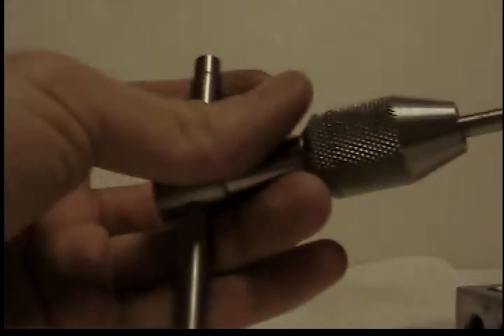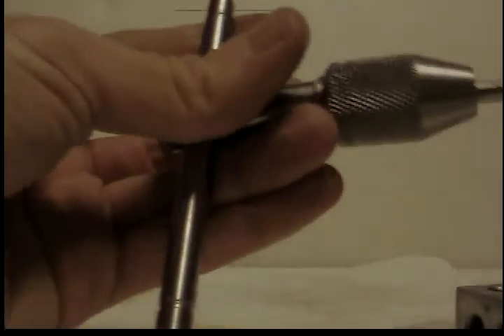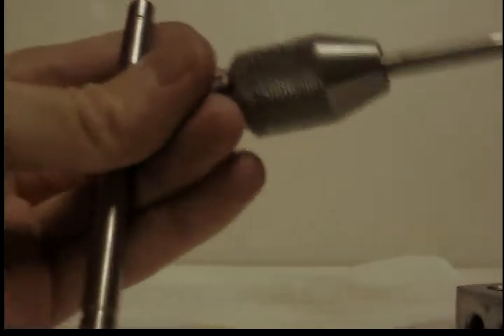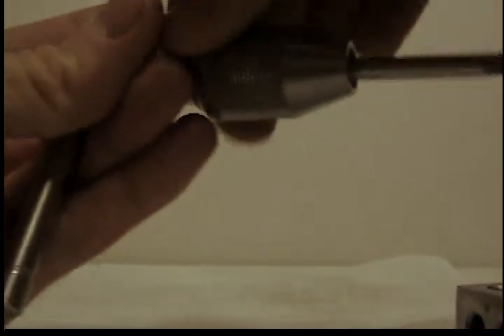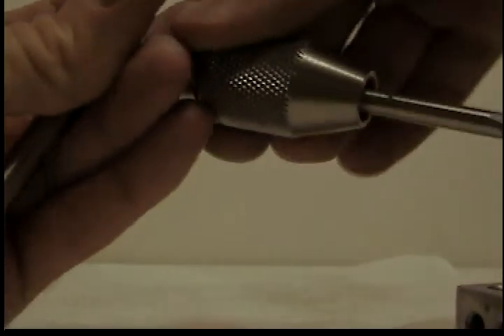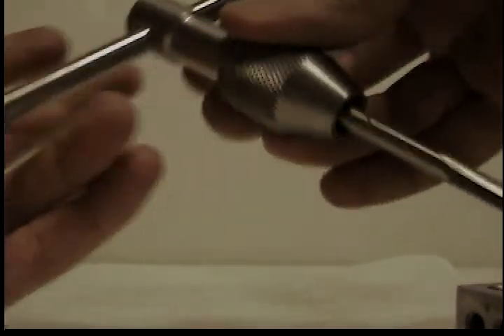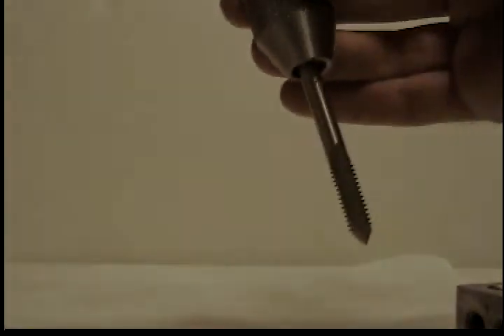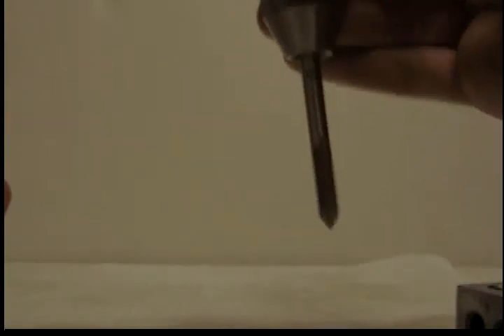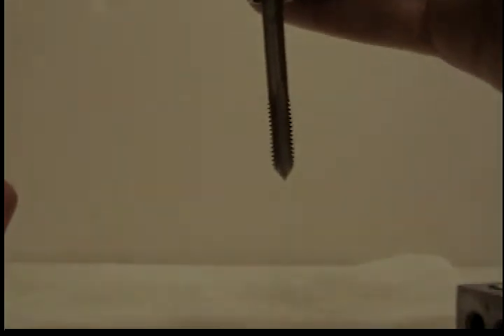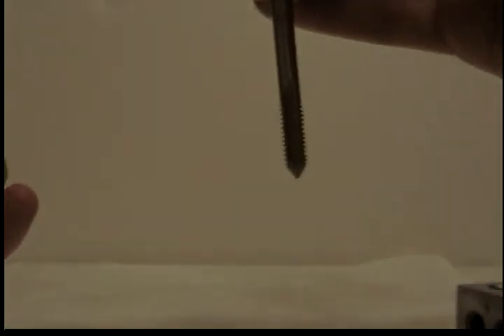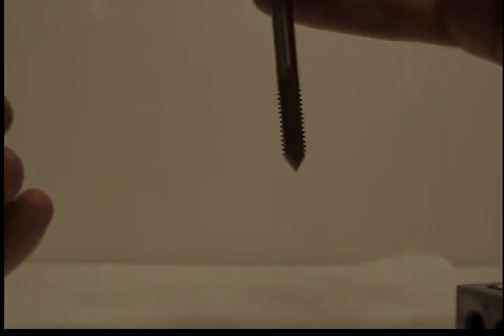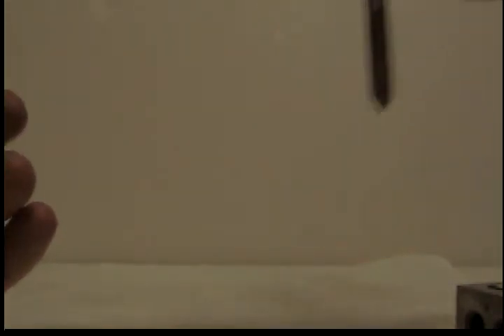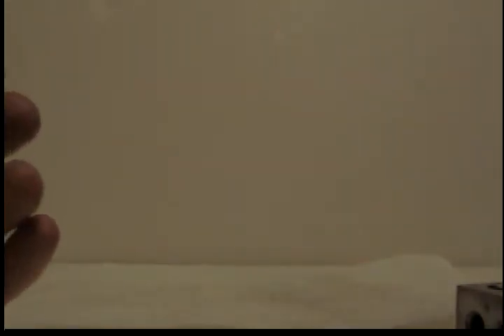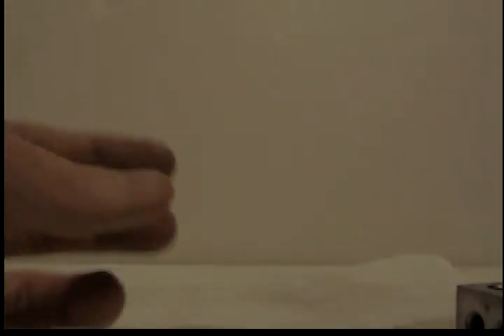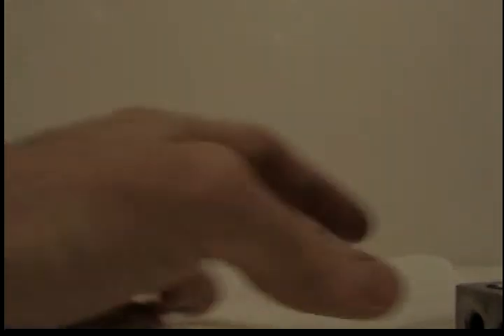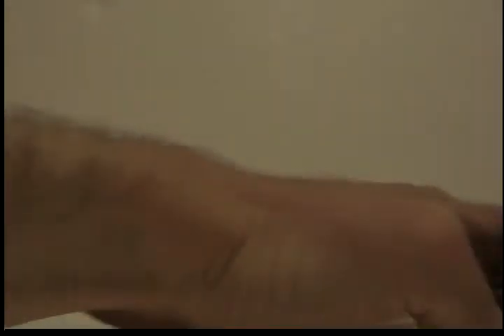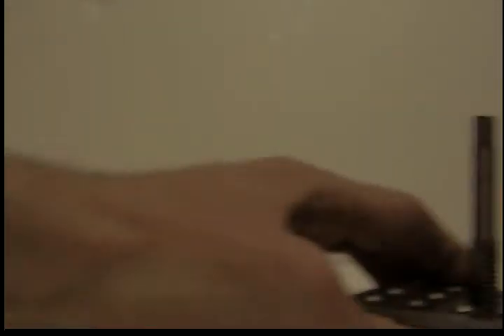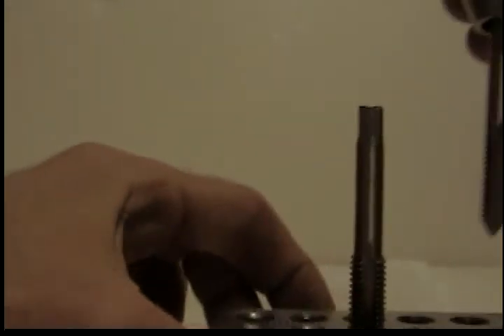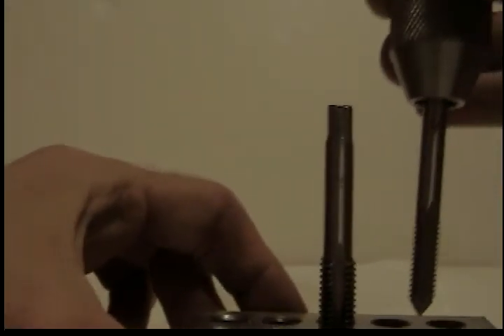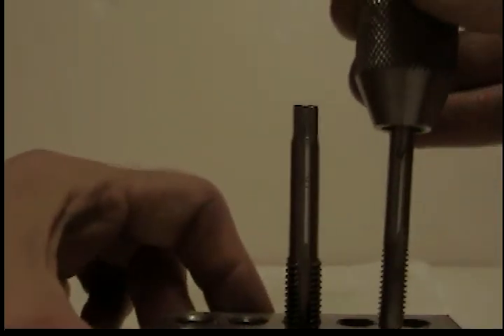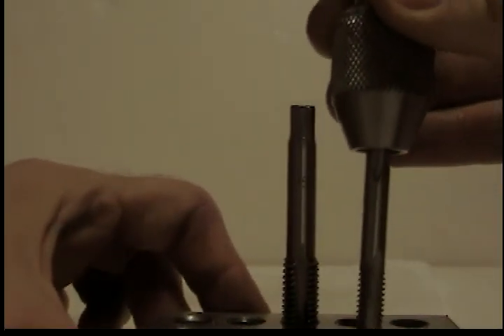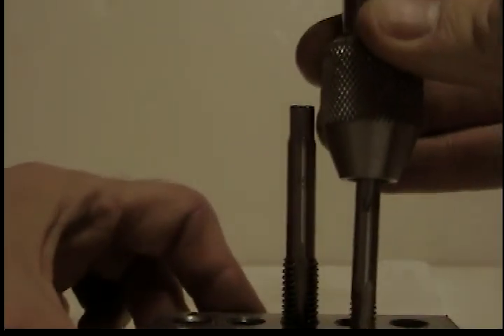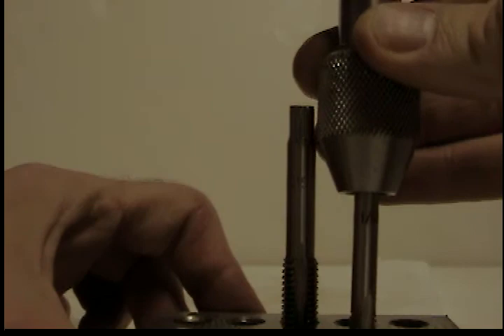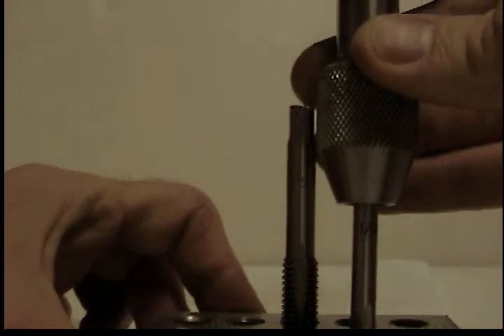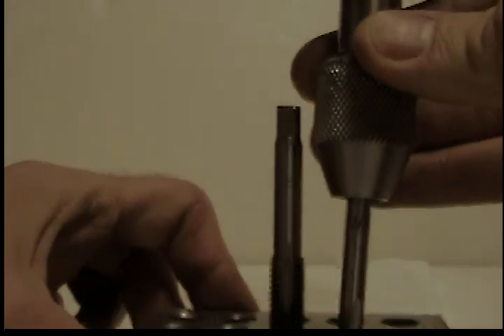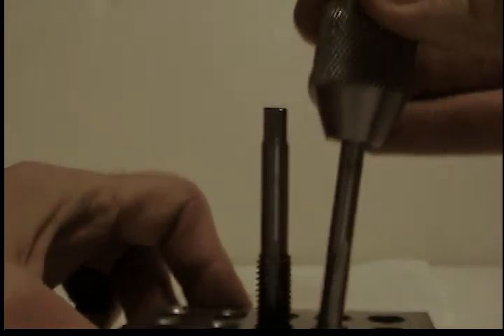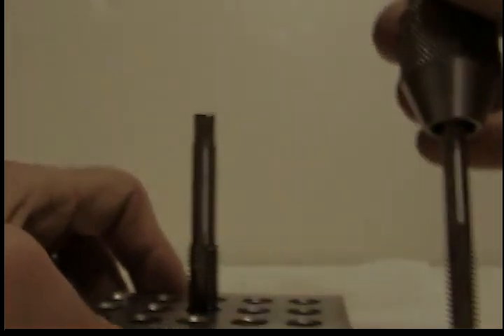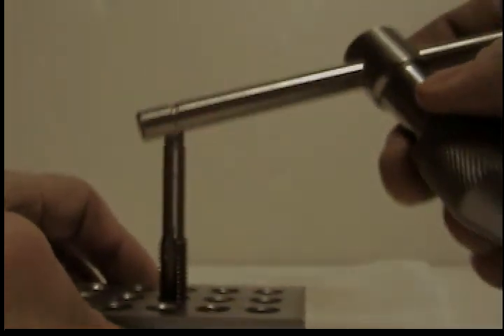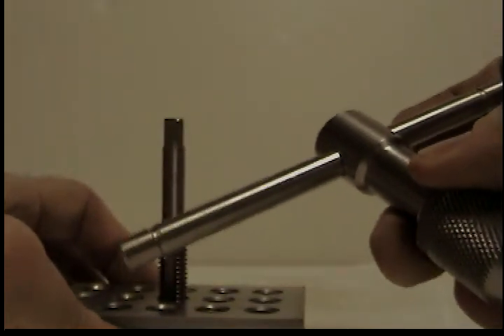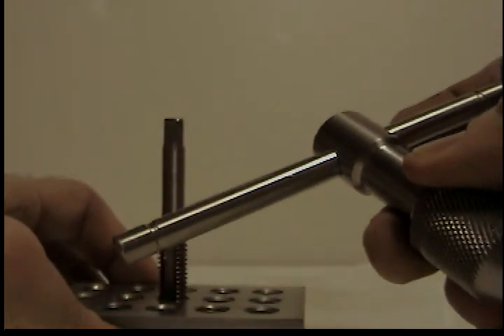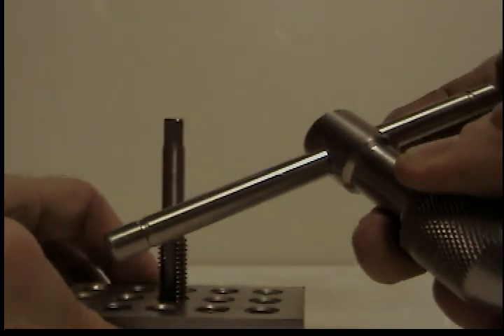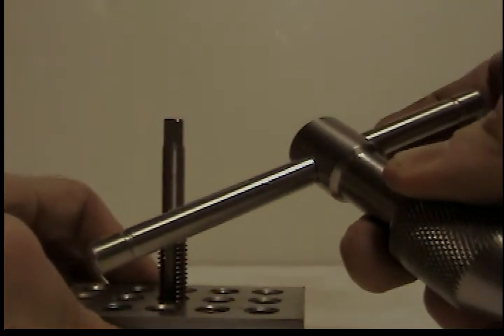There you have it. You just take it, stick it into the hole that it needs to go into, and turn it with the handle.